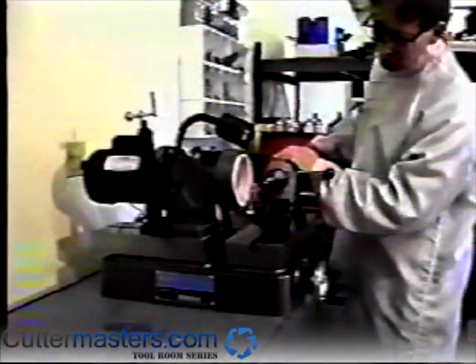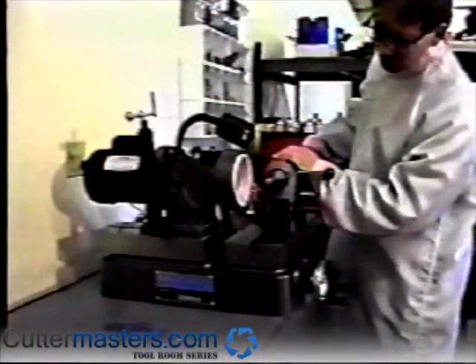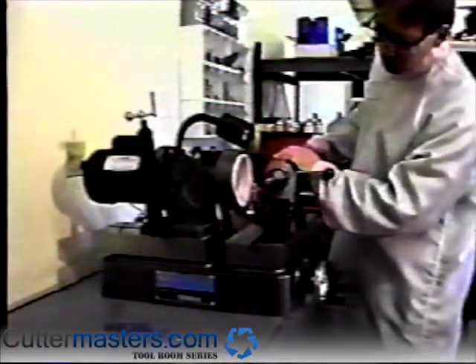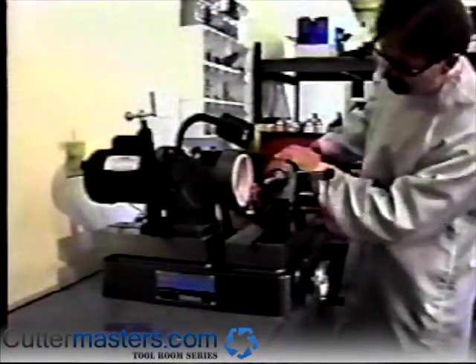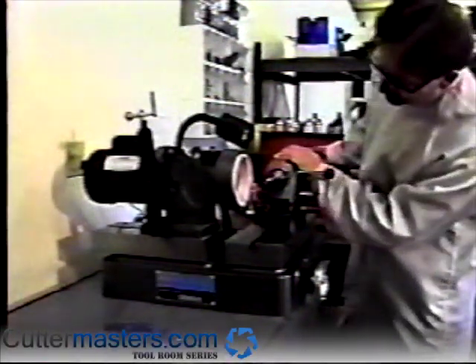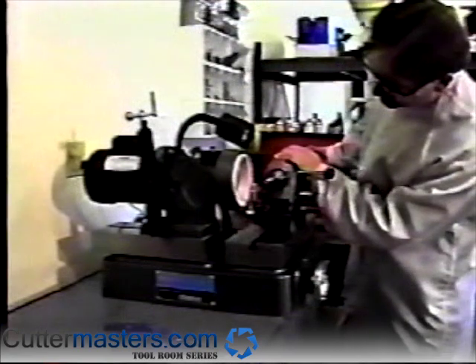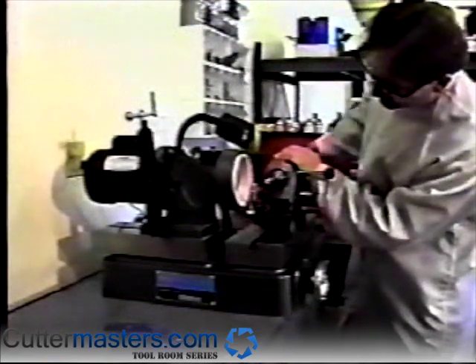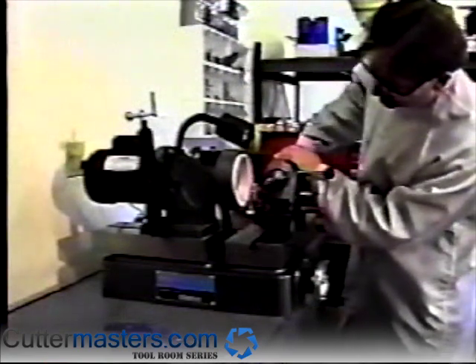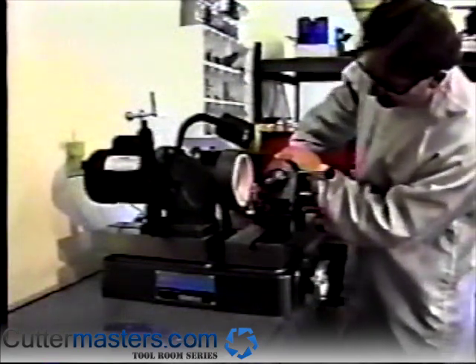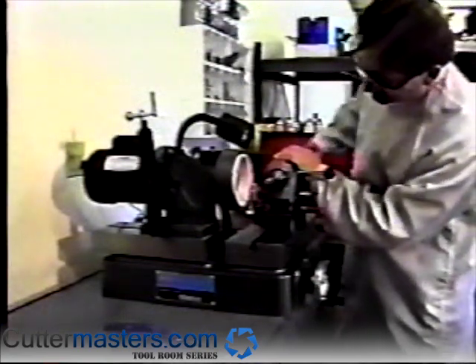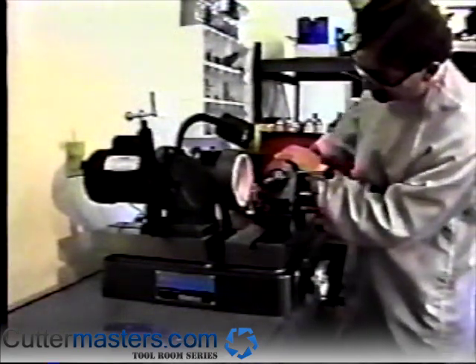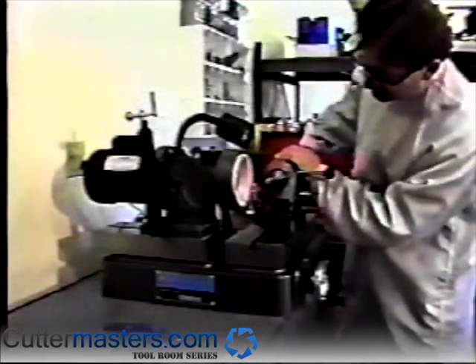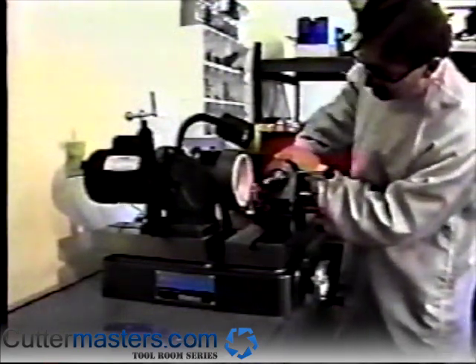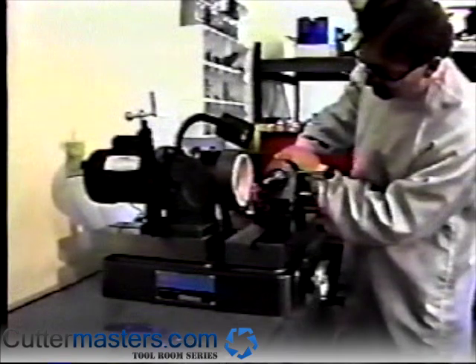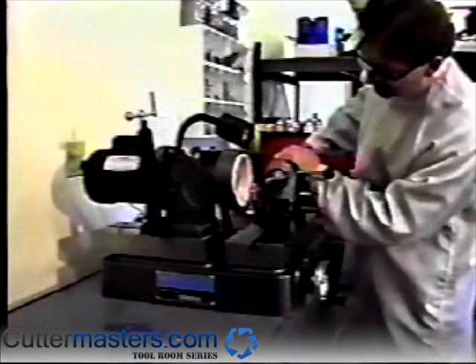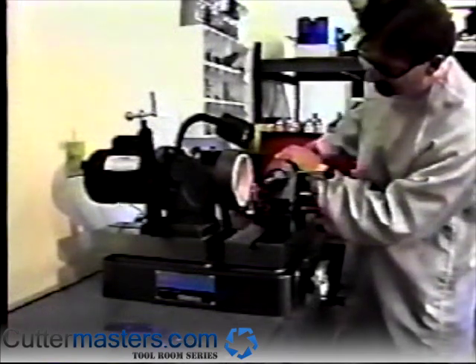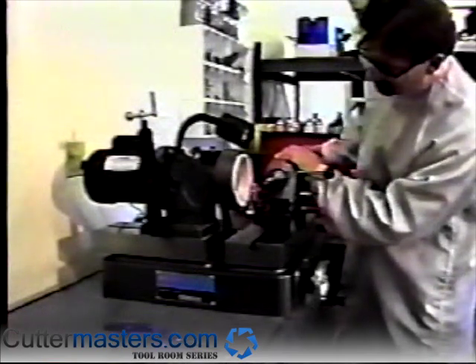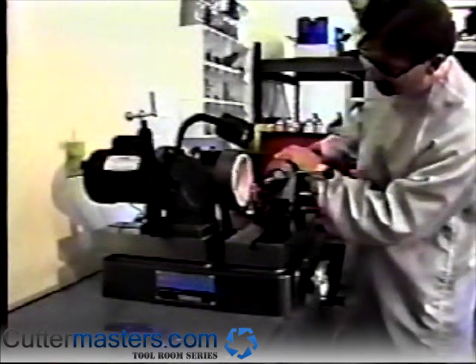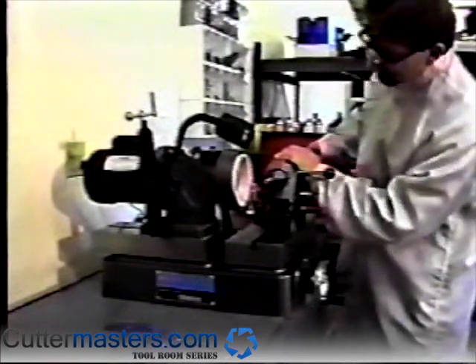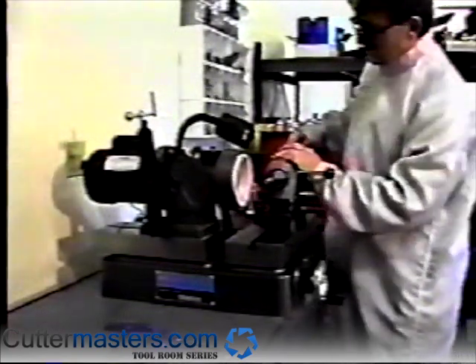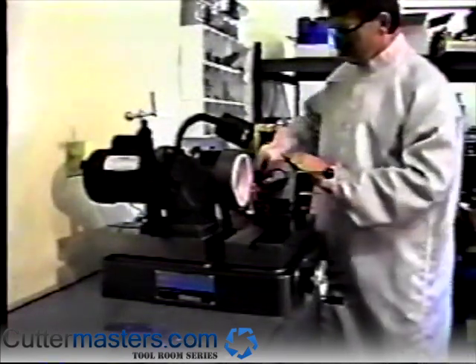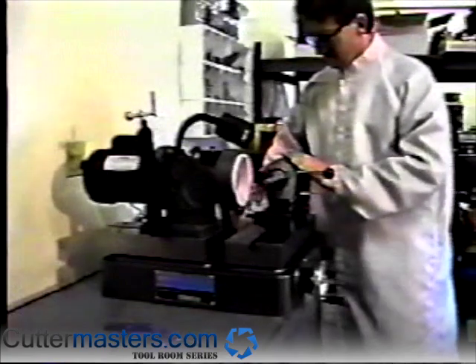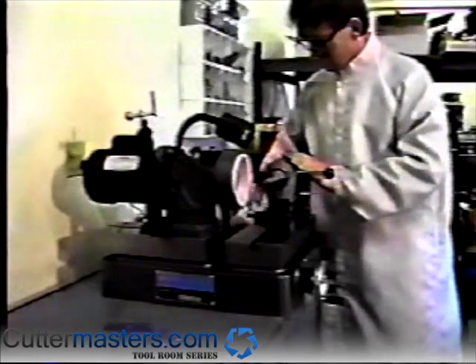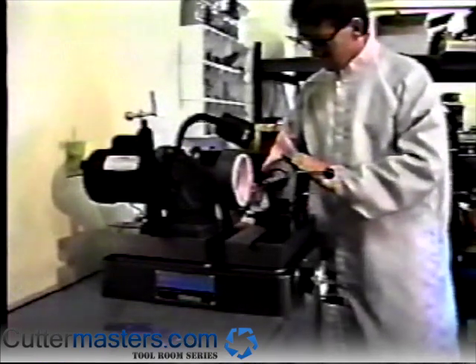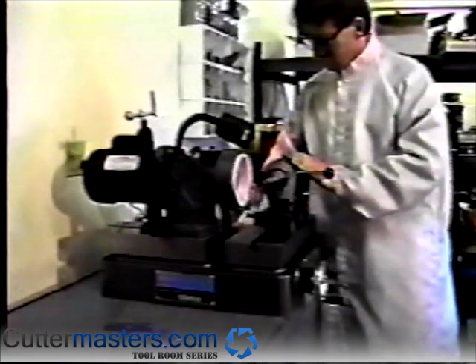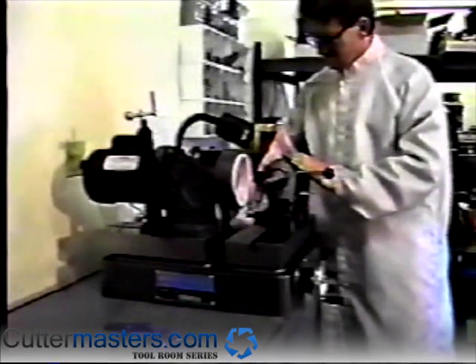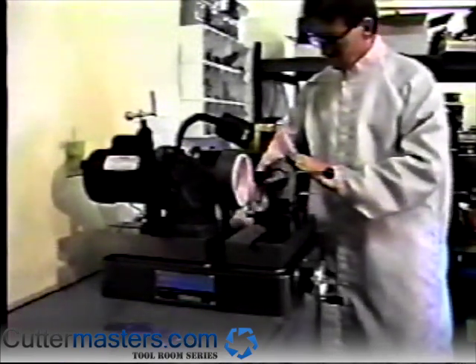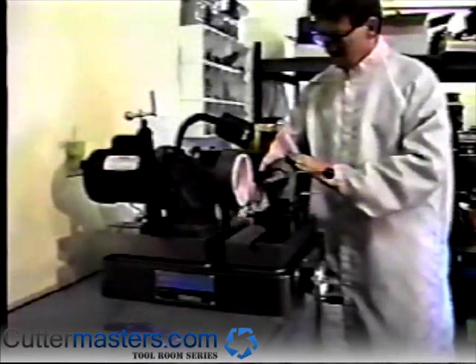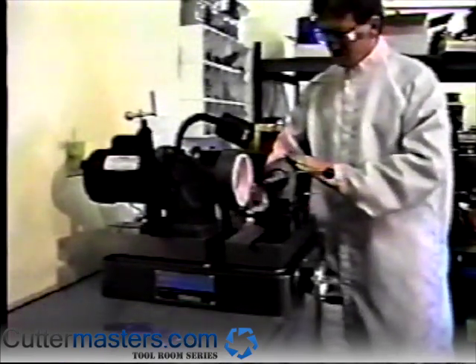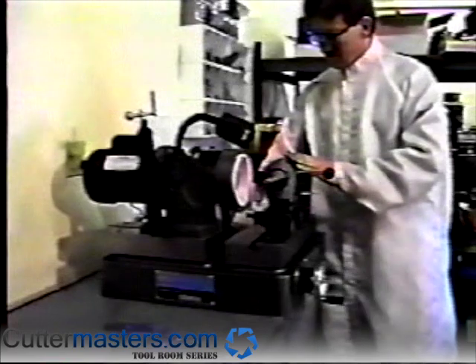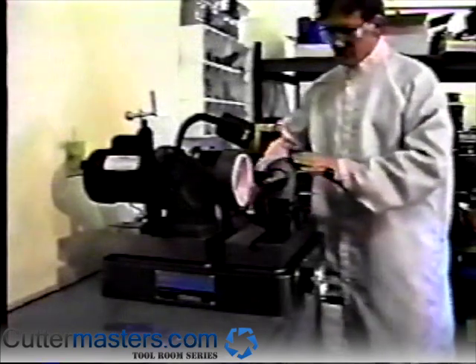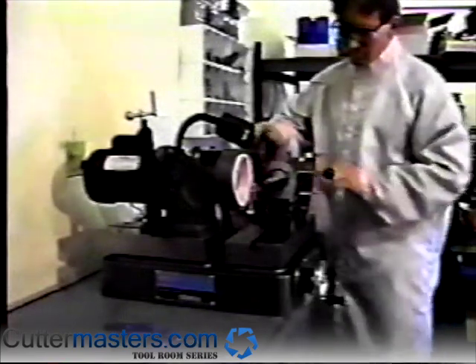For four-flute center cutting and six-flute non-center cutting end mills, the end mills must be sharpened off of the face of the grinding wheel instead of off of the OD. To do this, remove the stylus base assembly from the air bearing.